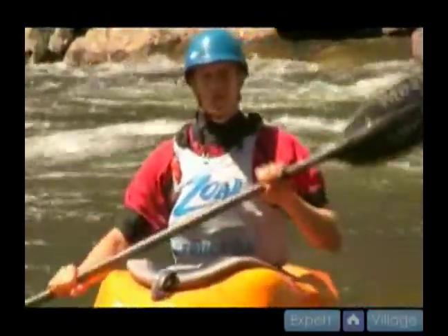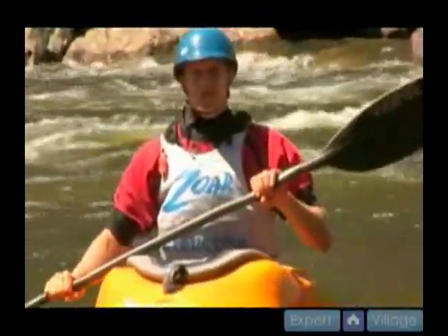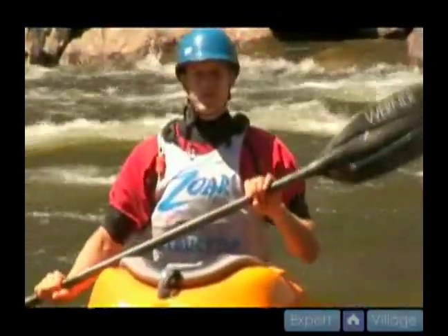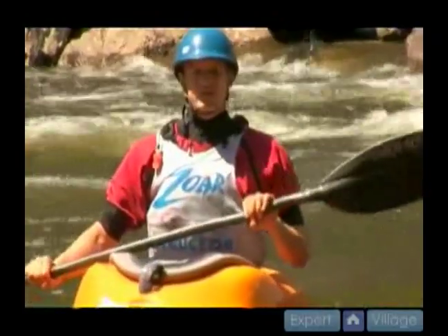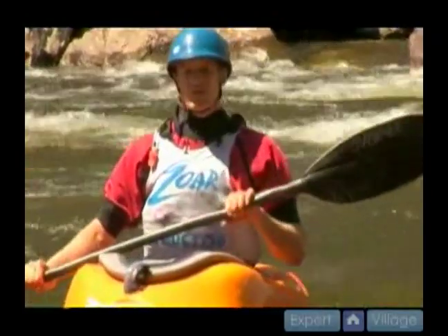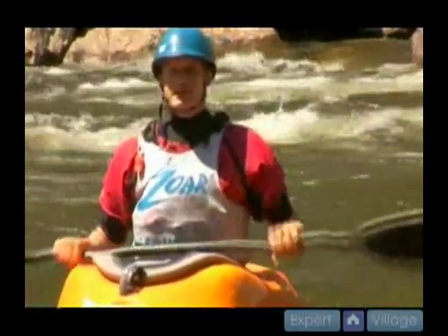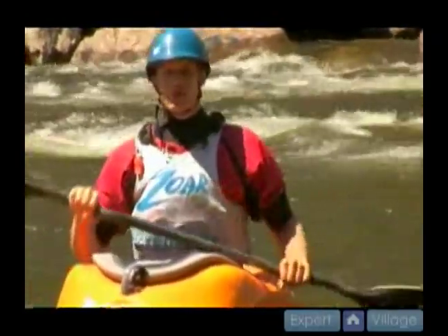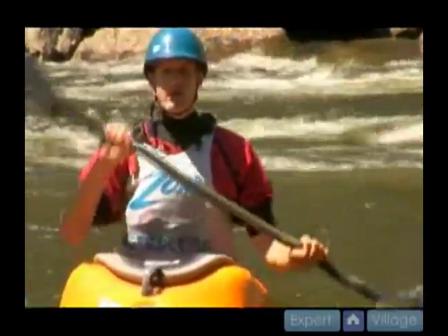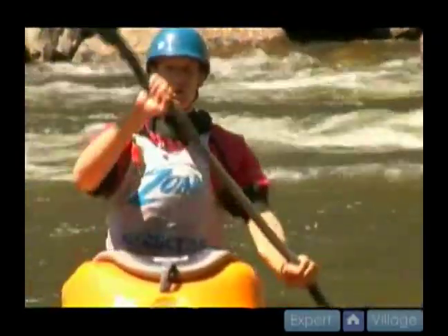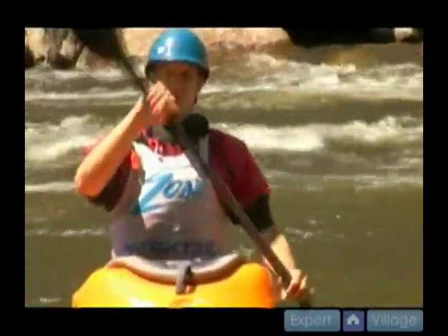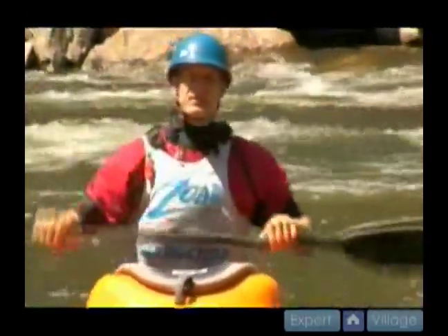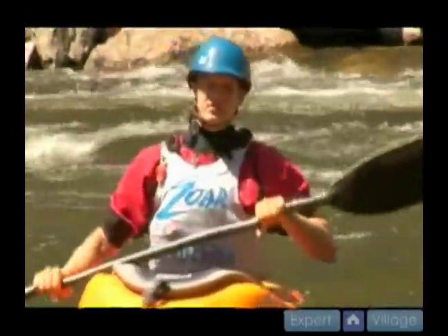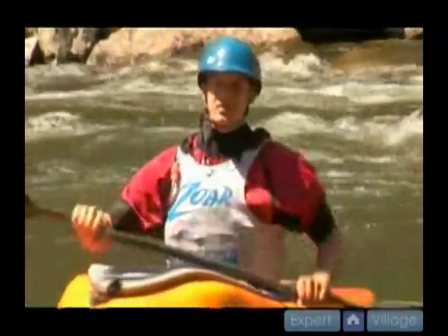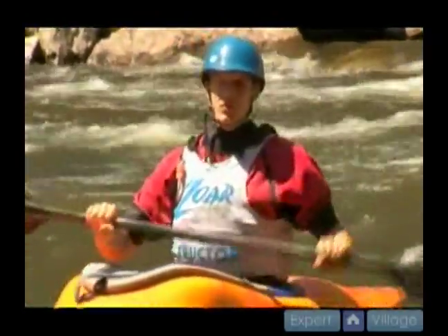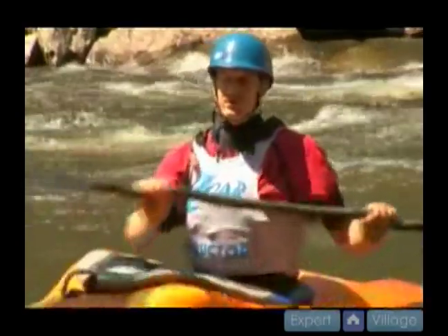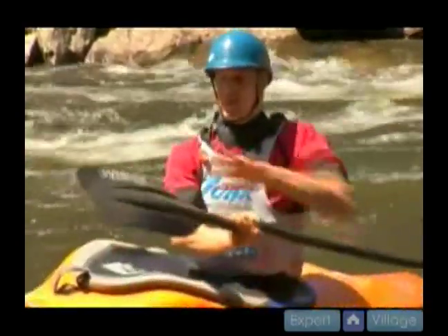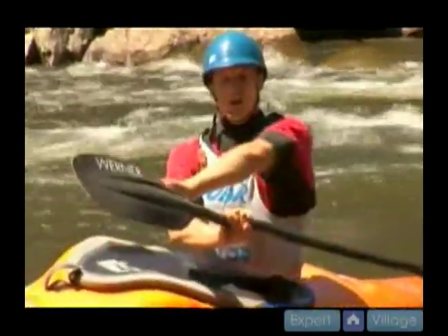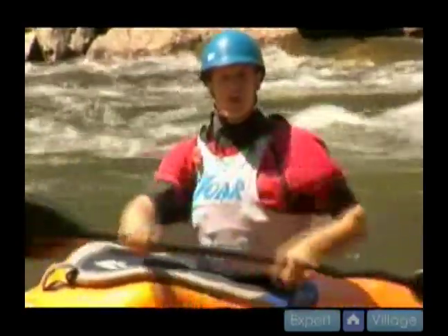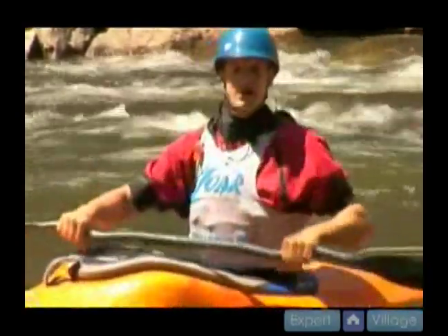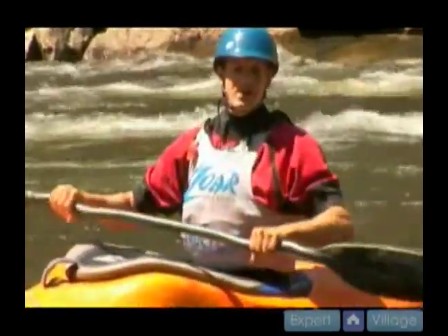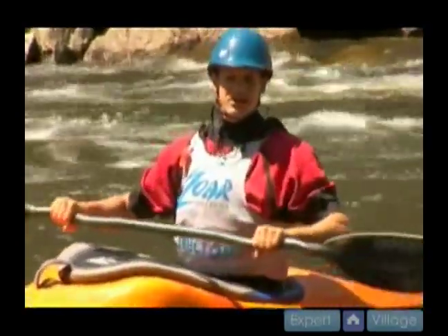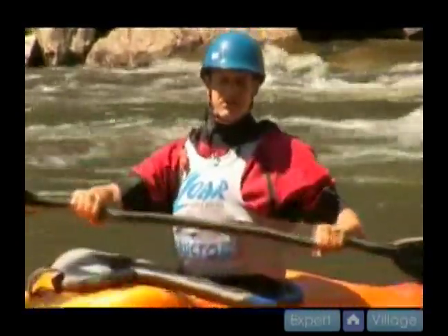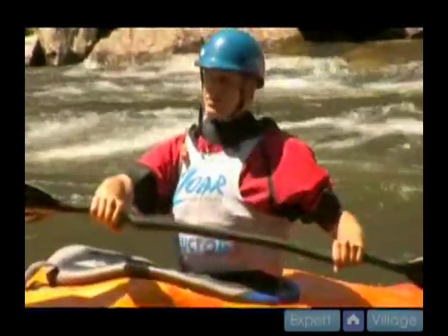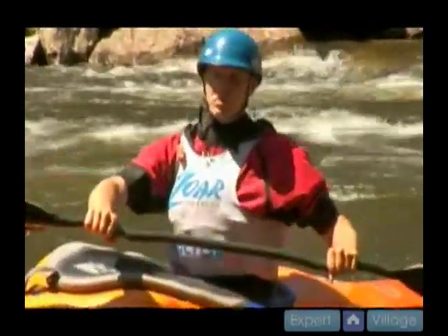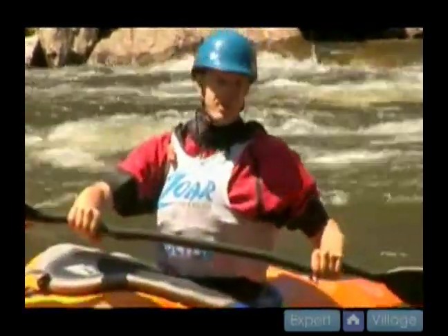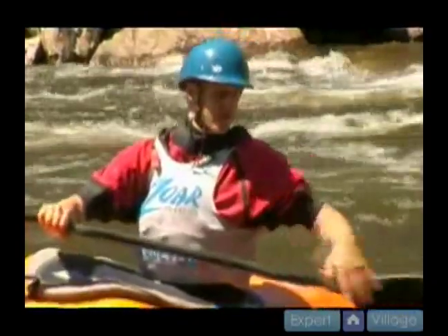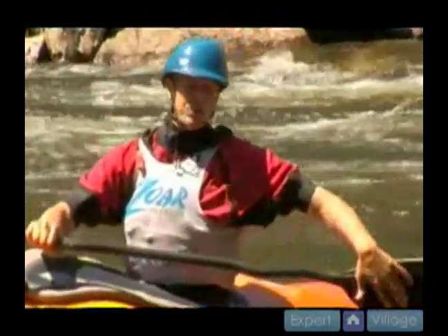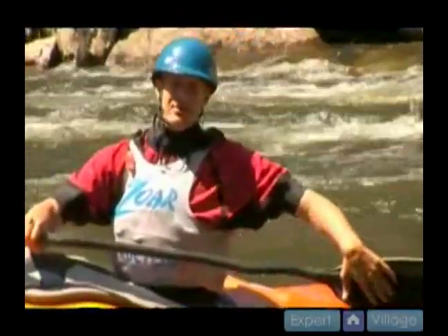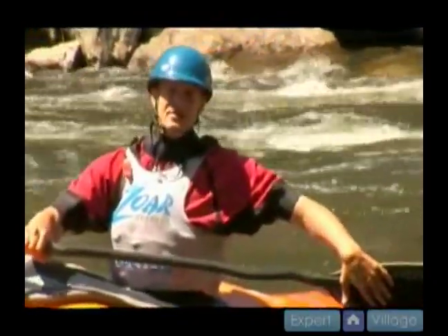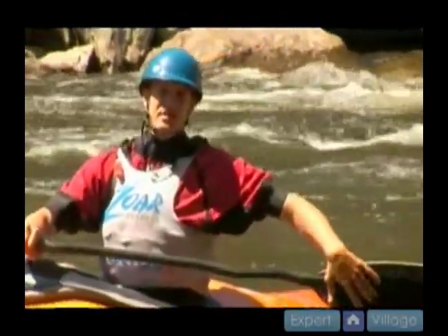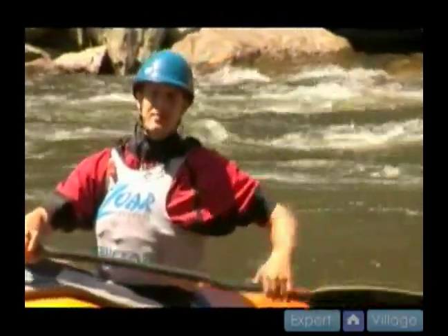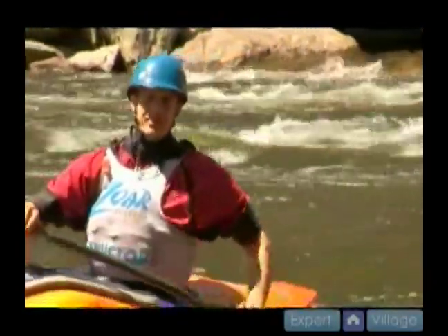With the kickflip it's like doing a back deck roll in flat water. The only big difference is instead of rolling first onto the non-power face of my paddle, I'm actually going to leave it in my normal roll setup and brace off the backside of the back blade.